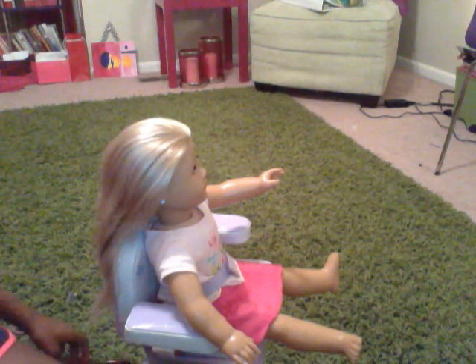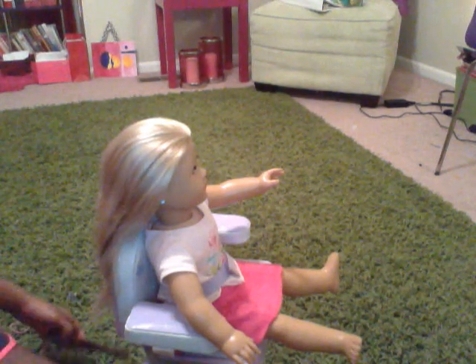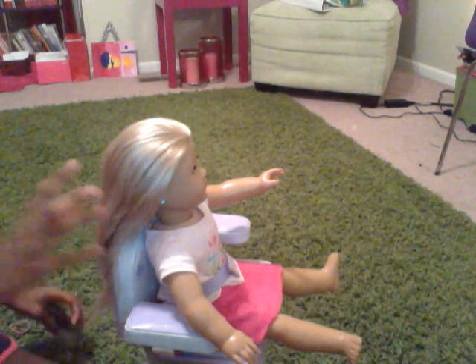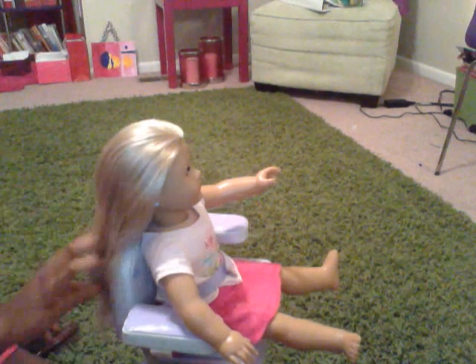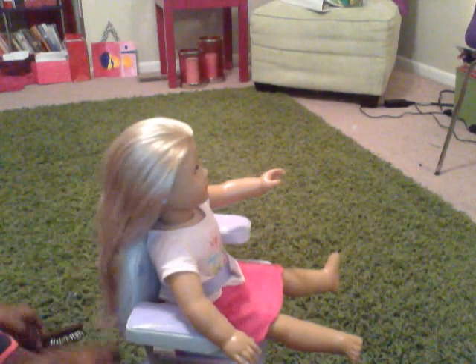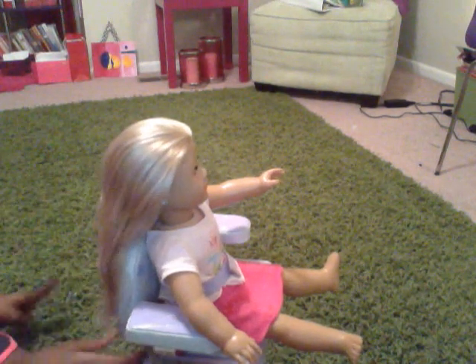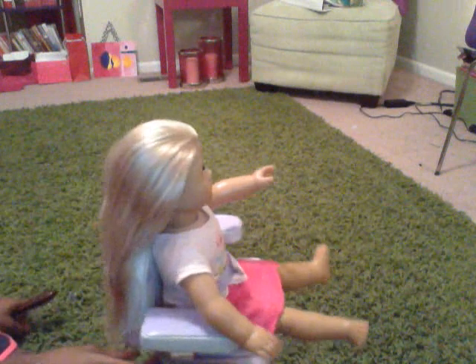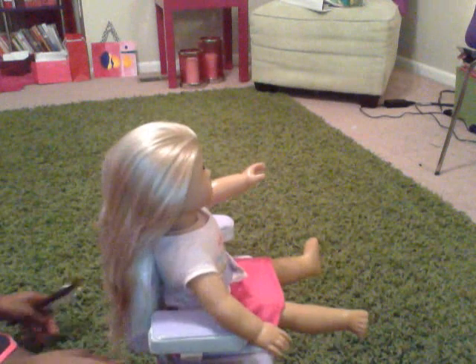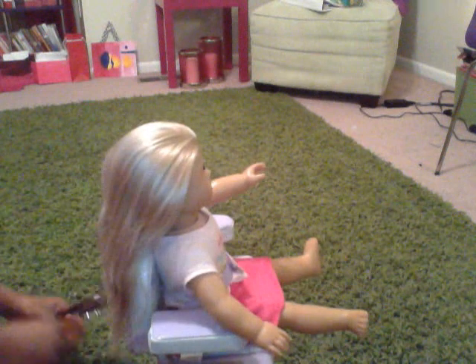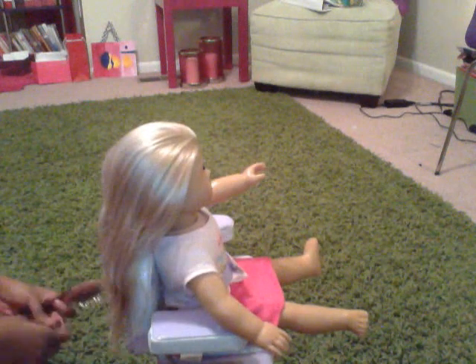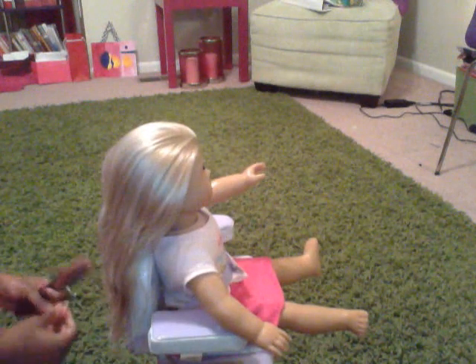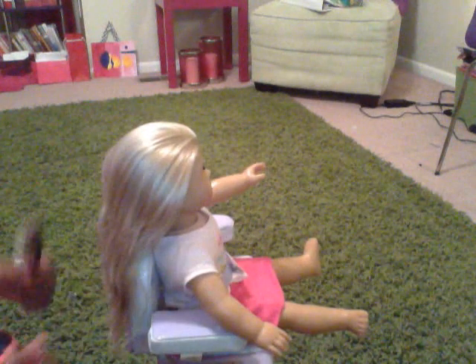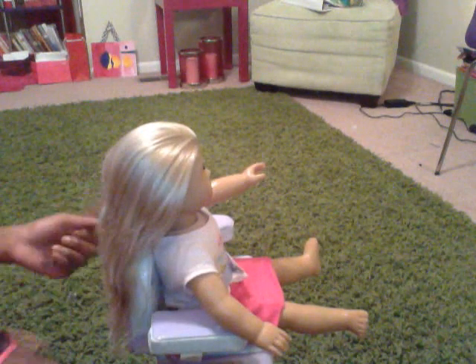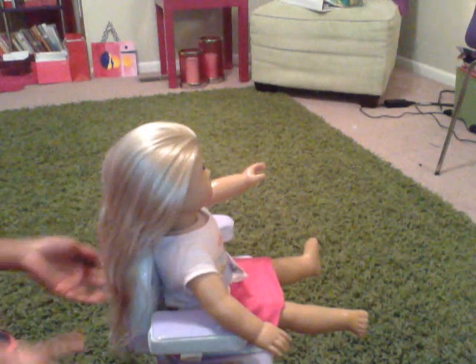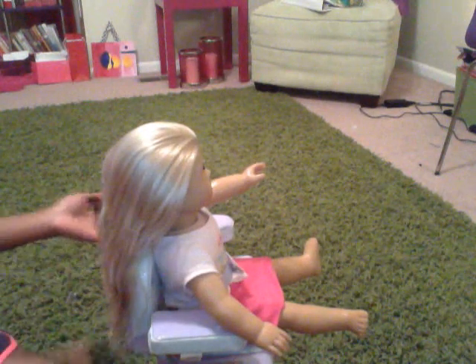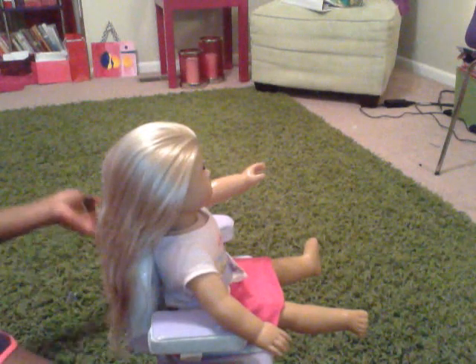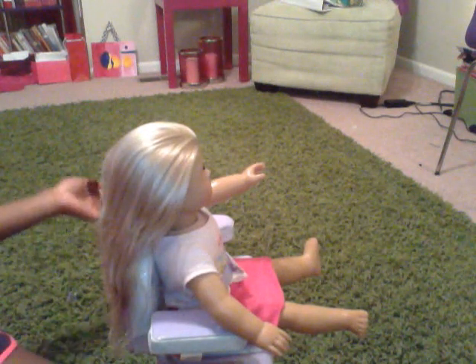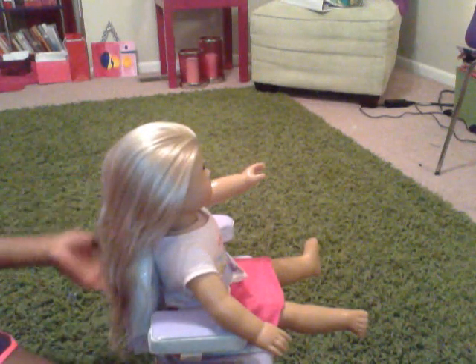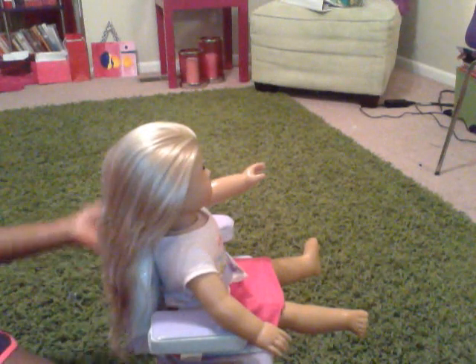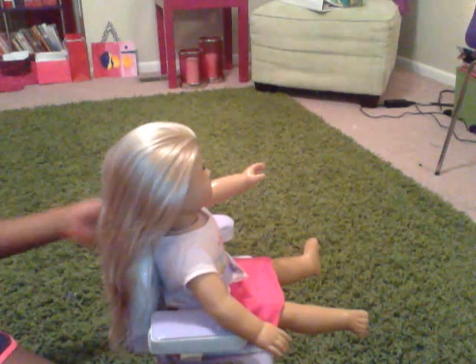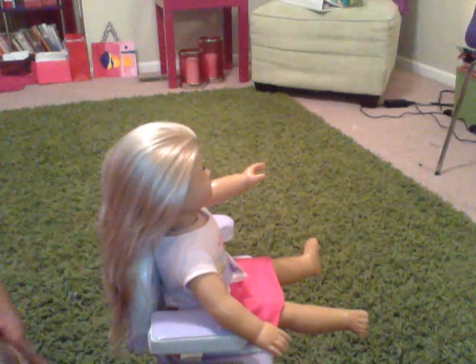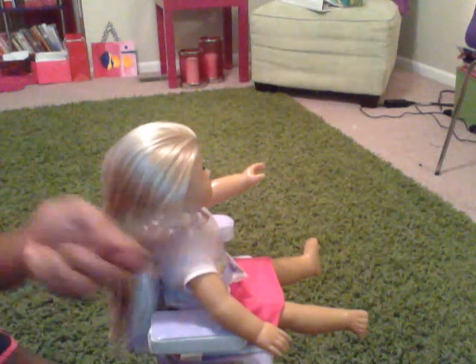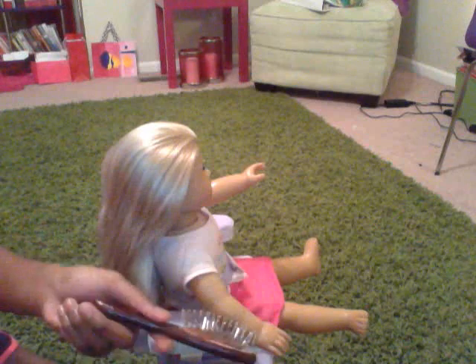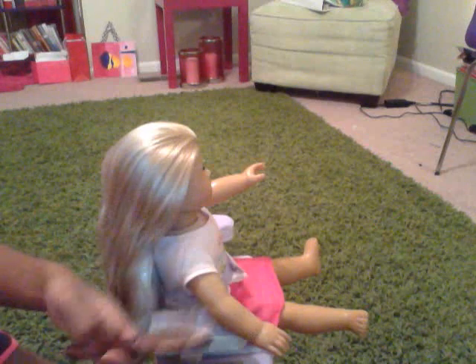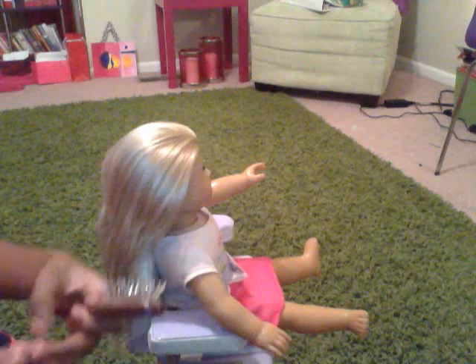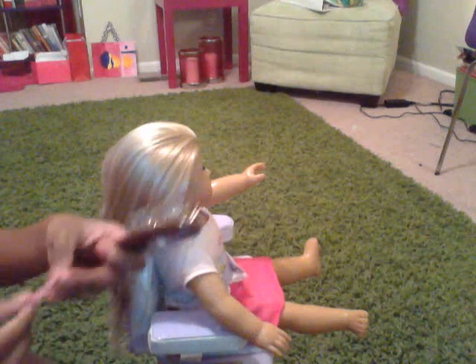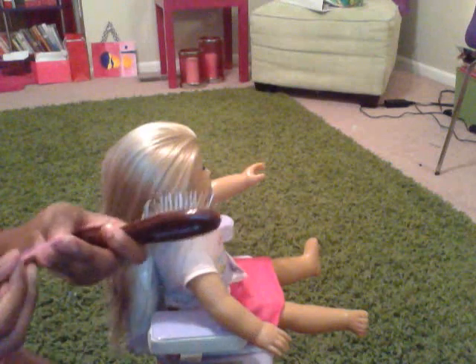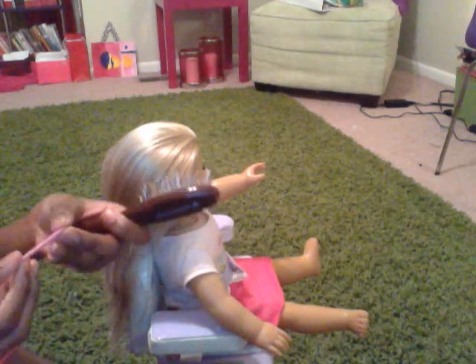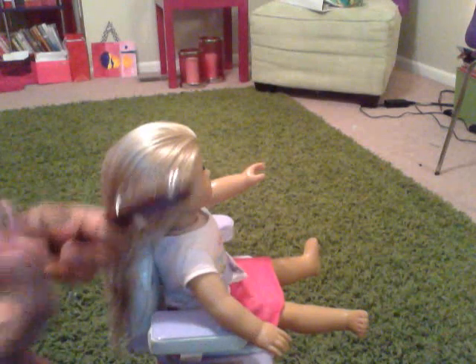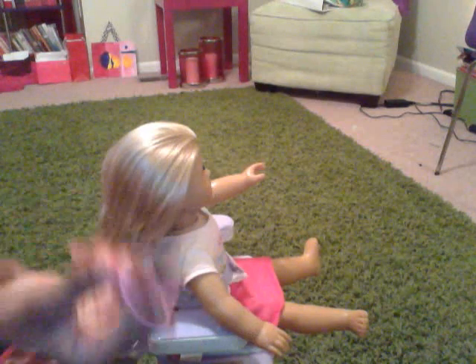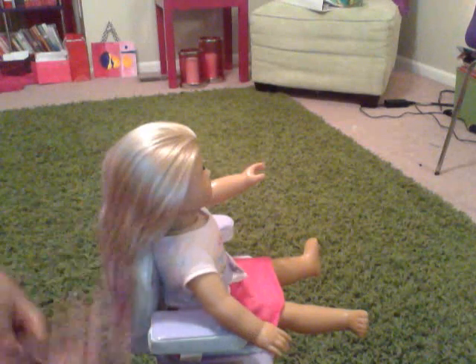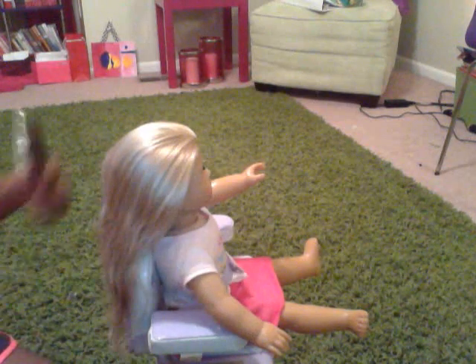Hi guys! Today I'm going to be teaching you how to do a French braid. So you're going to need, of course, obviously you're going to need your doll, a brush, and a band.